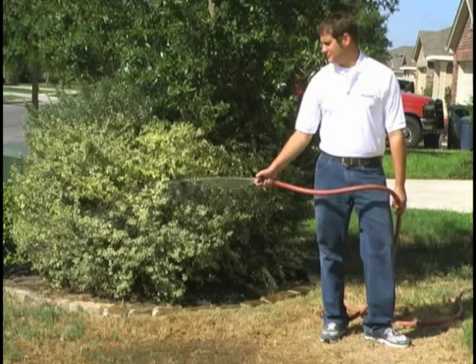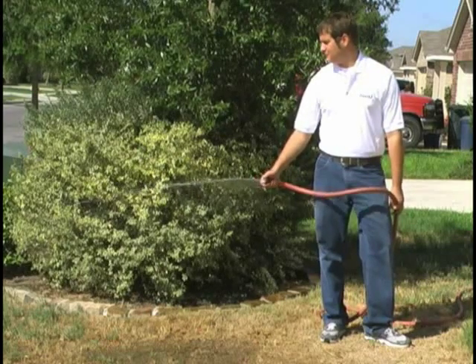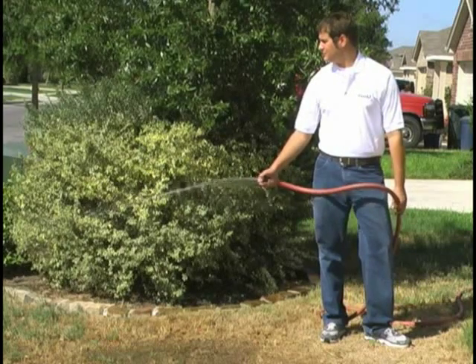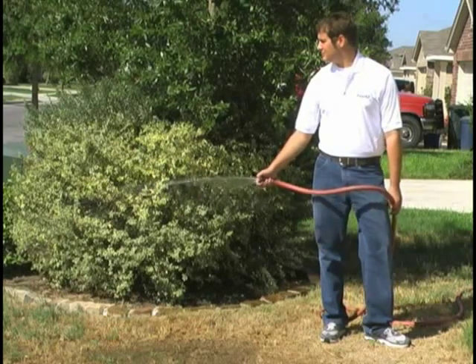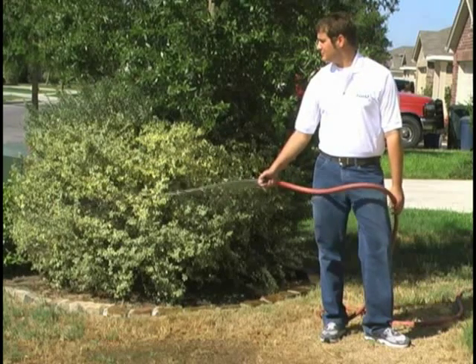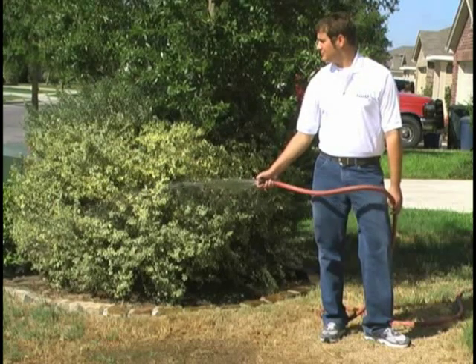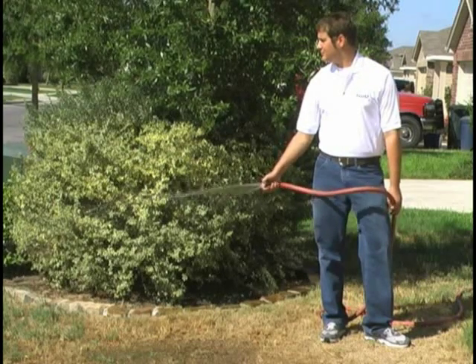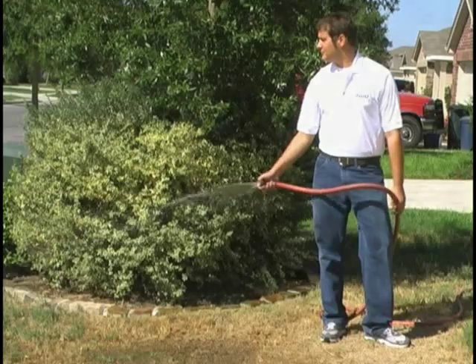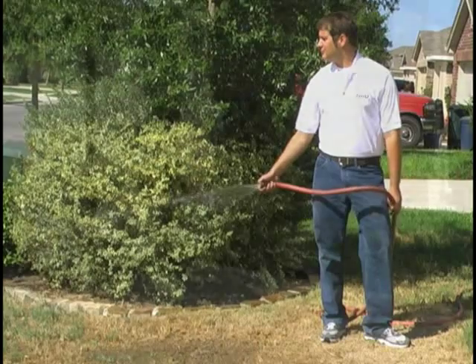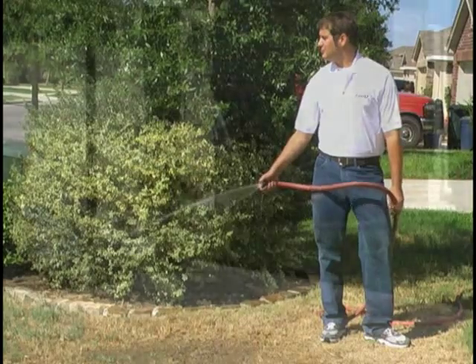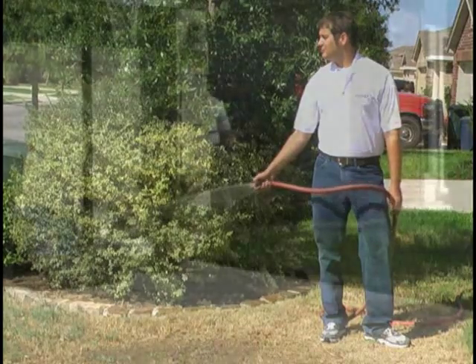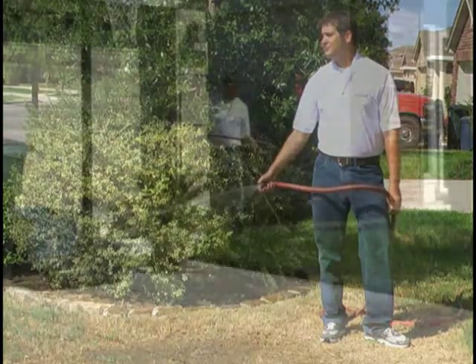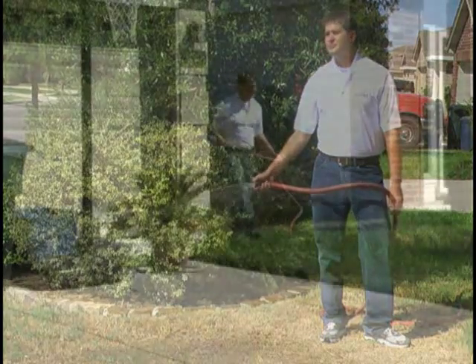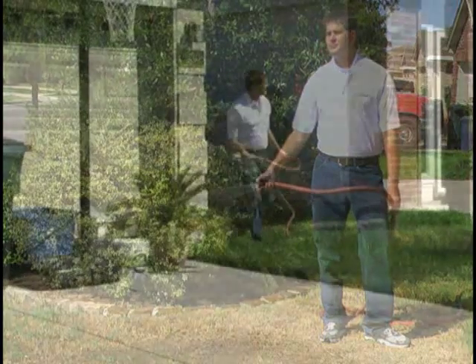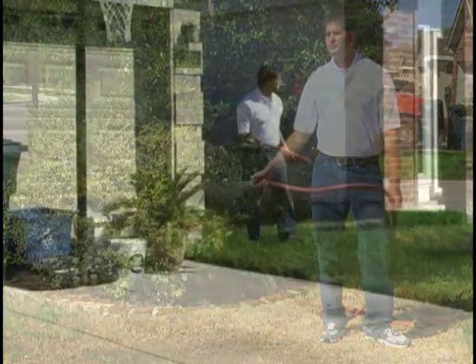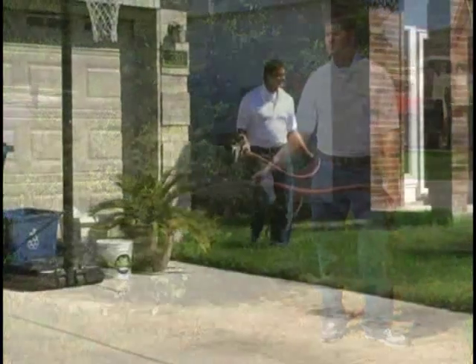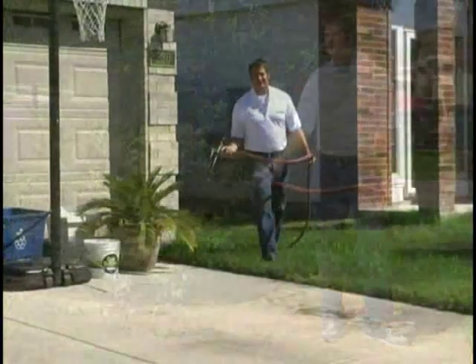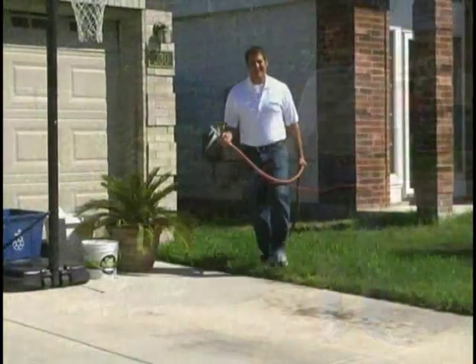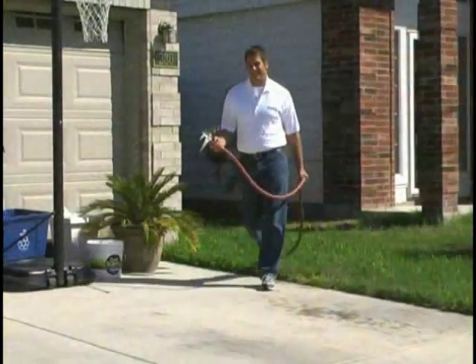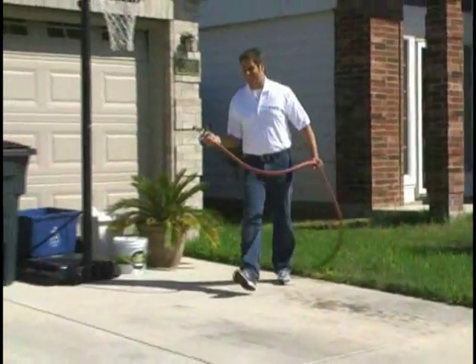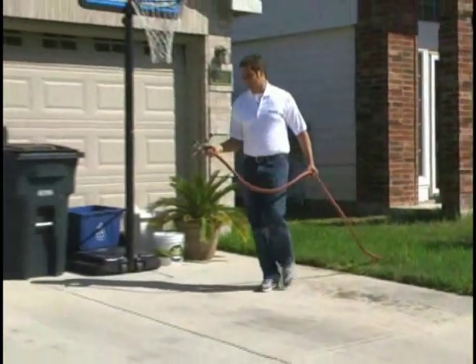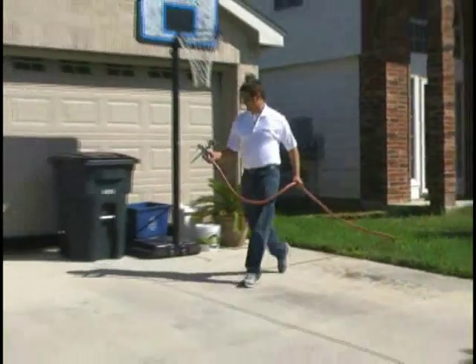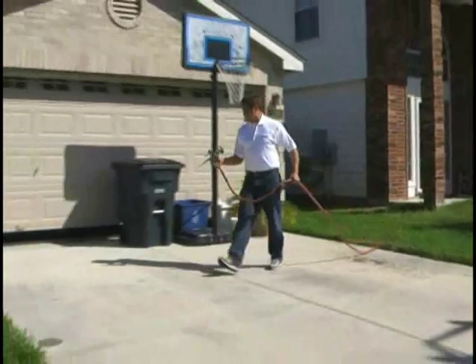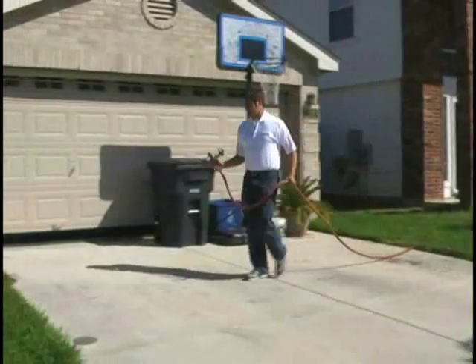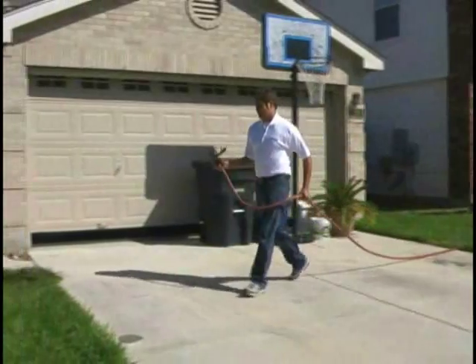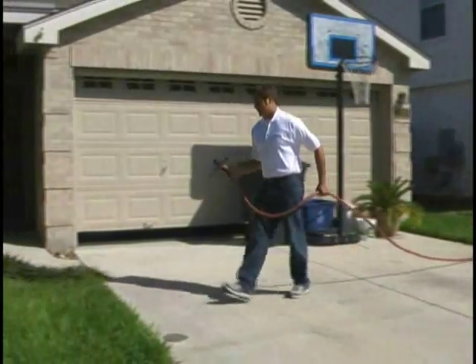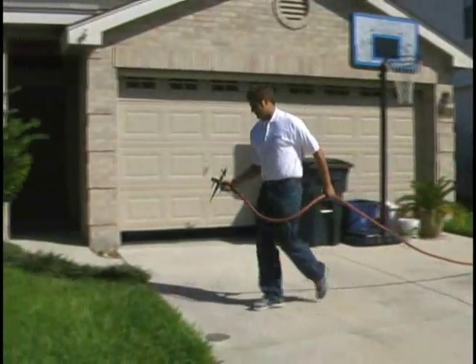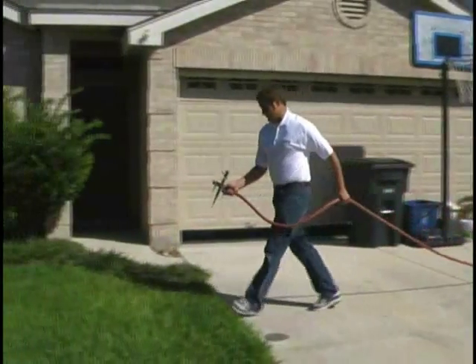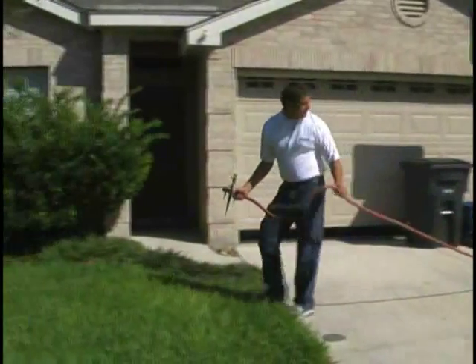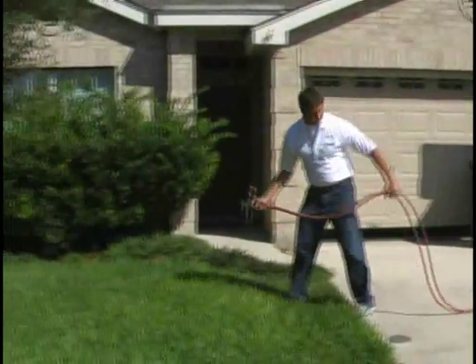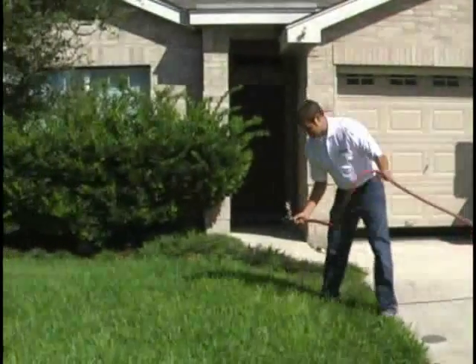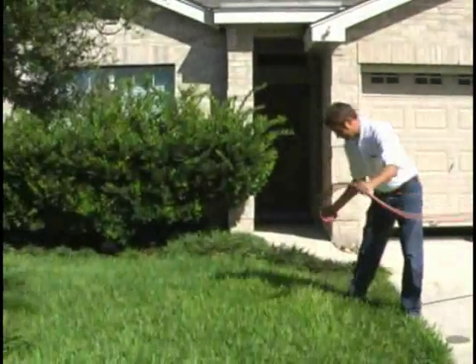Do you ever wonder why your lawn isn't staying green even though you're watering? I know I do. My name is David. Today we are going to show you how to maximize the efficiency of the water you use on your lawn.